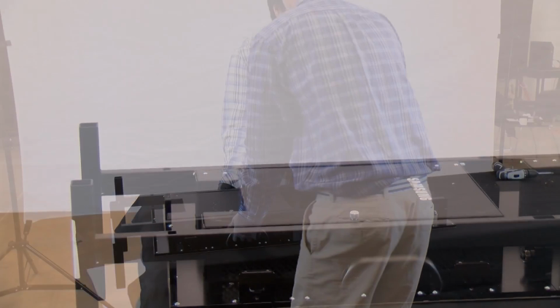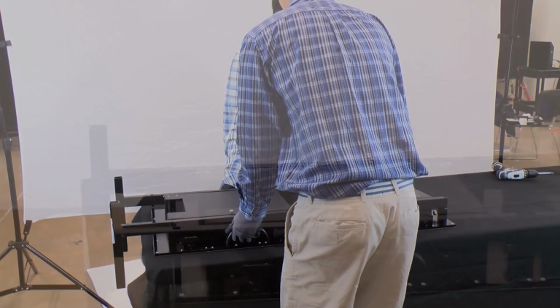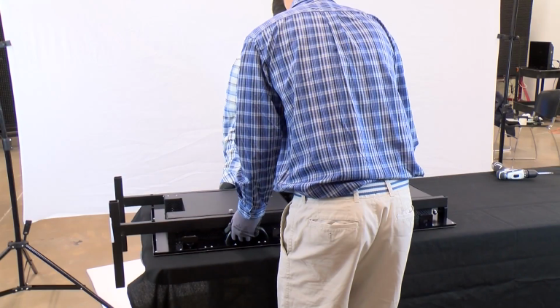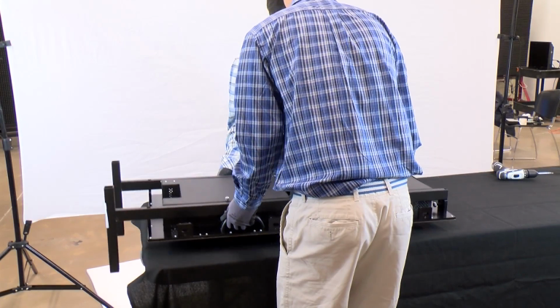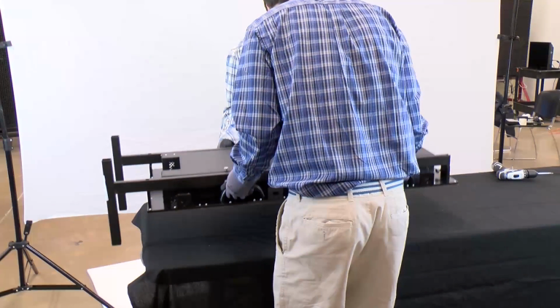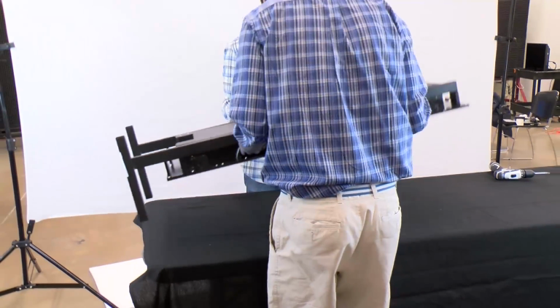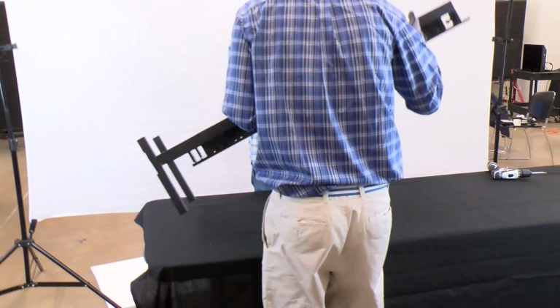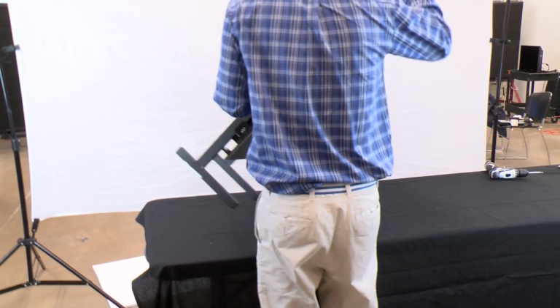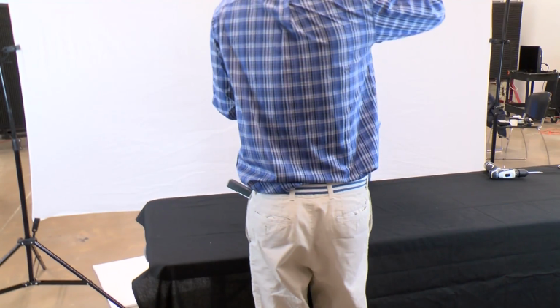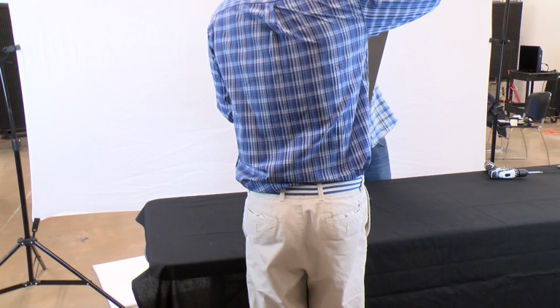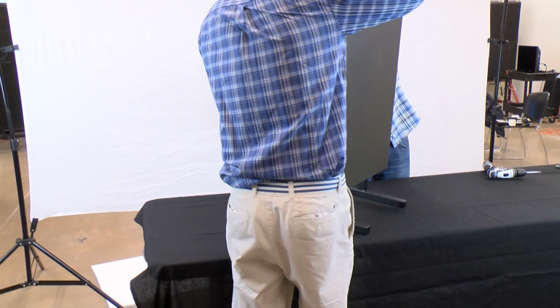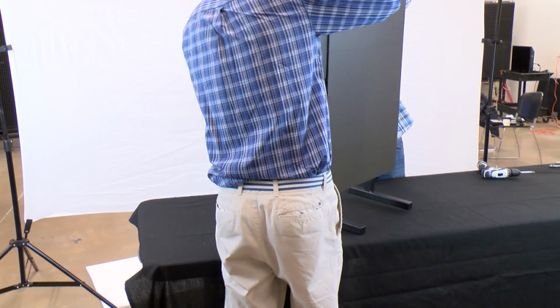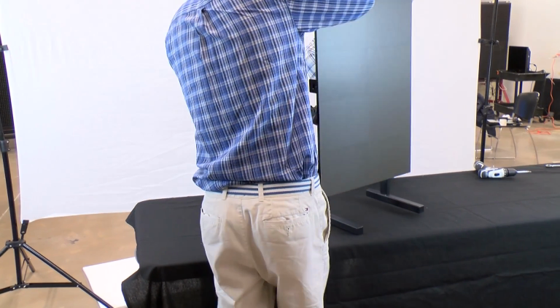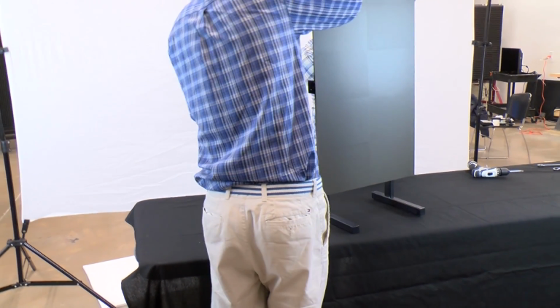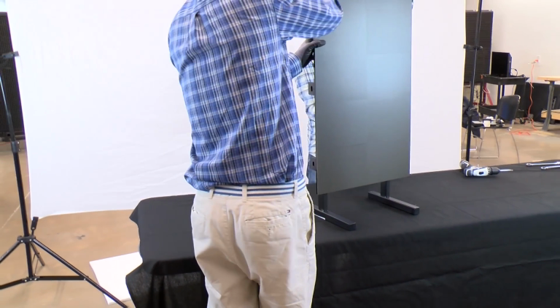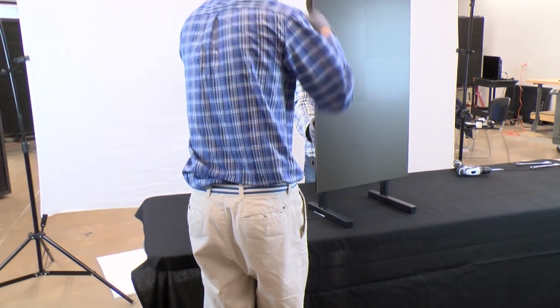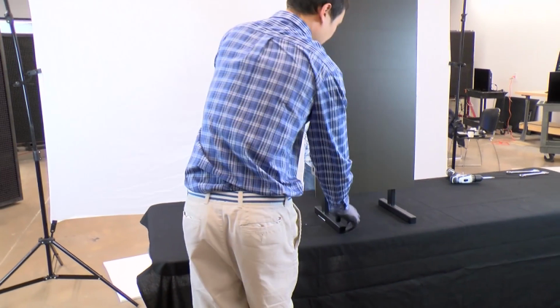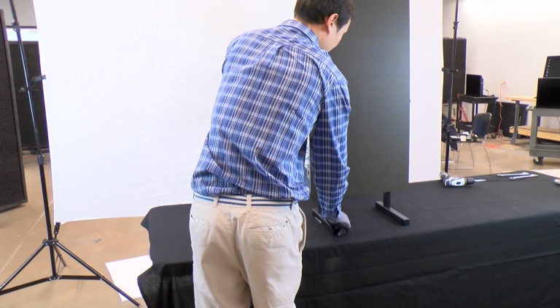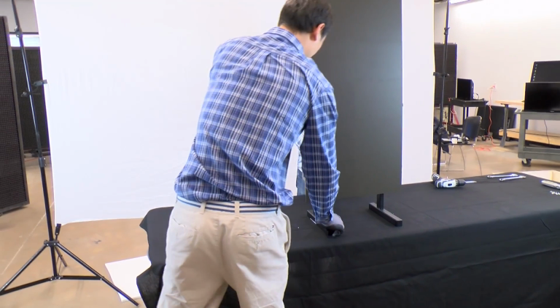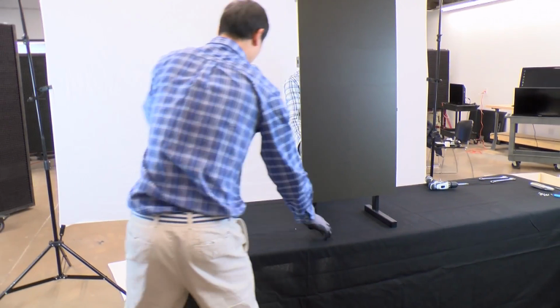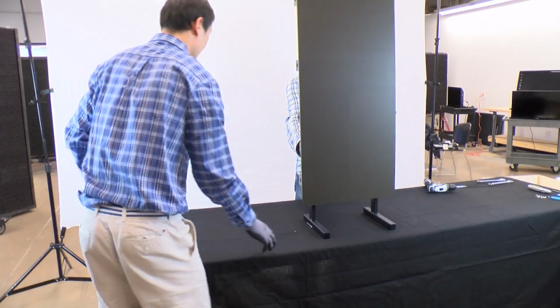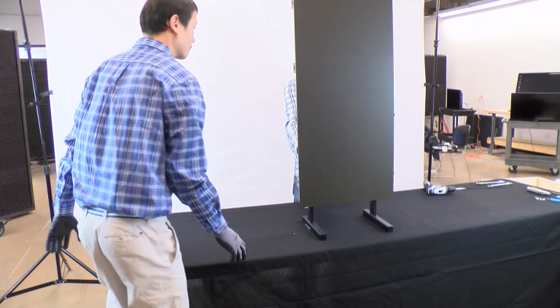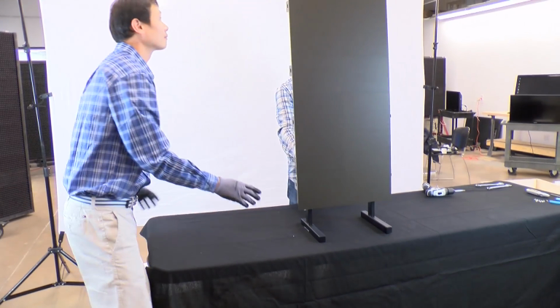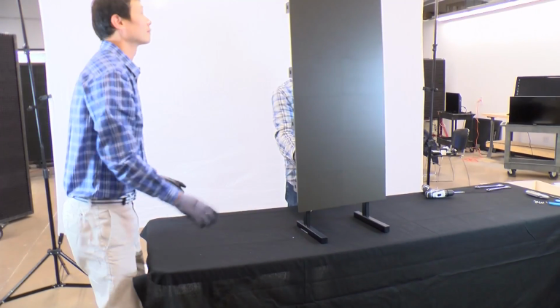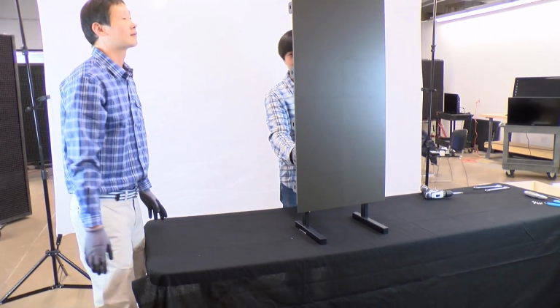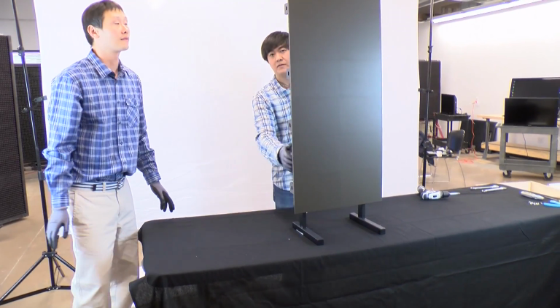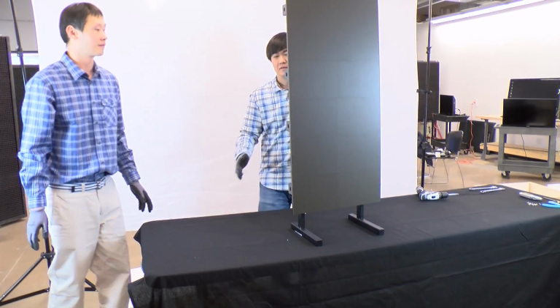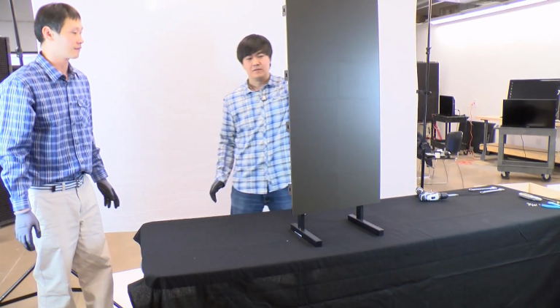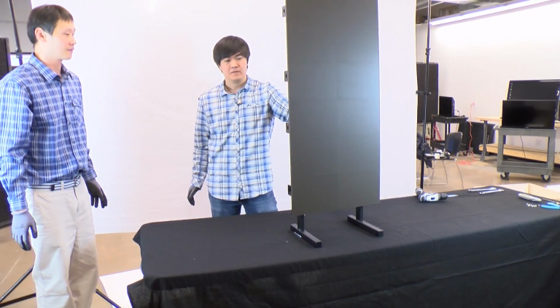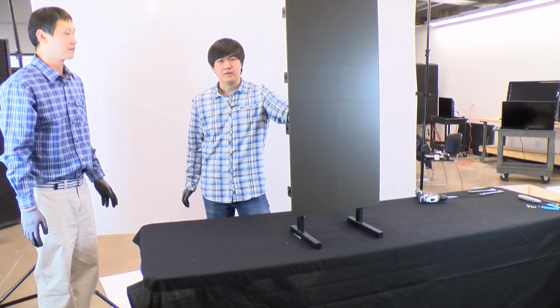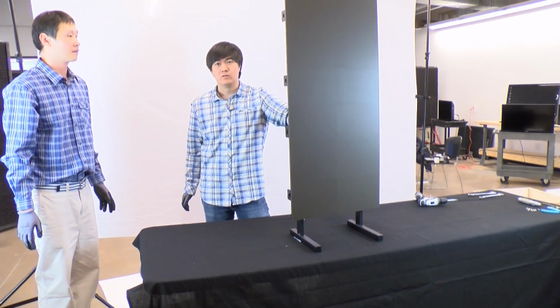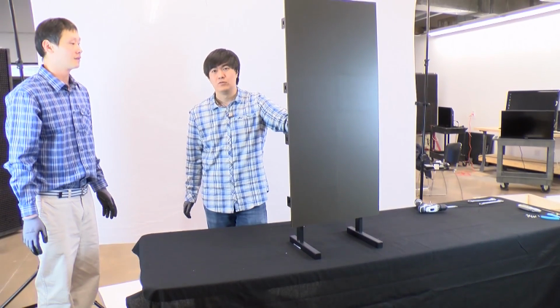When lifting or moving a stand with LED cabinets installed, be sure to enlist the help of a partner. Only lift using the supplied handles. Lifting on other areas may result in damage to the LED cabinets or personal injury.